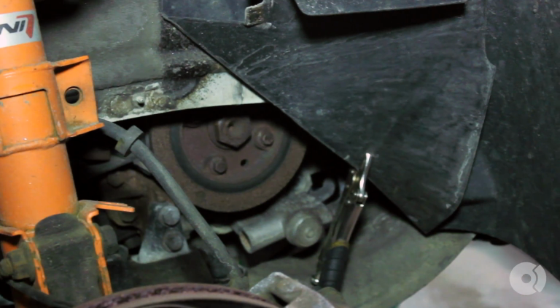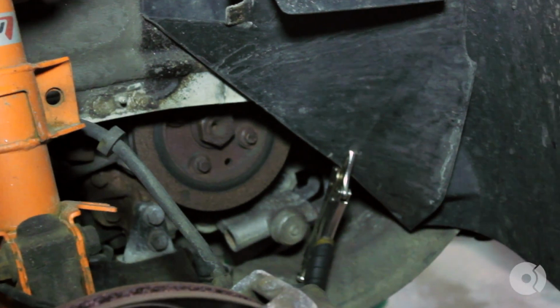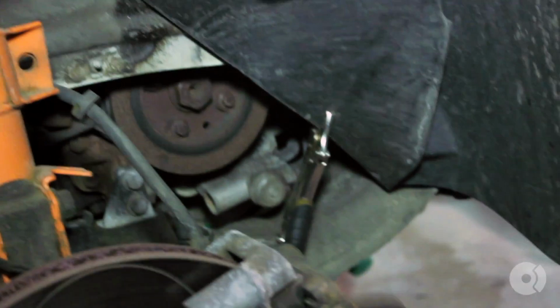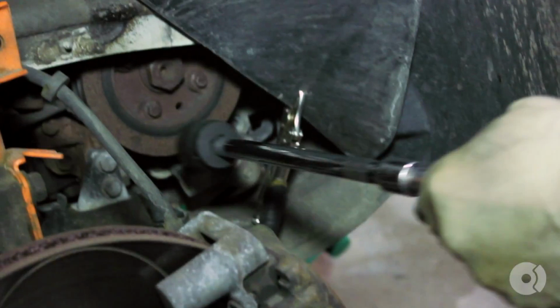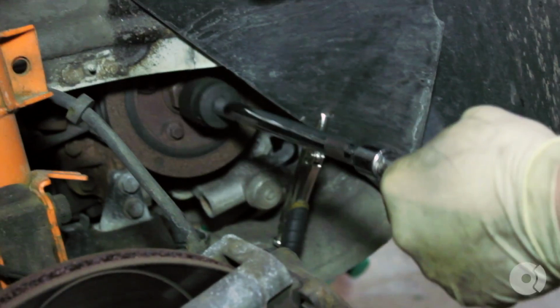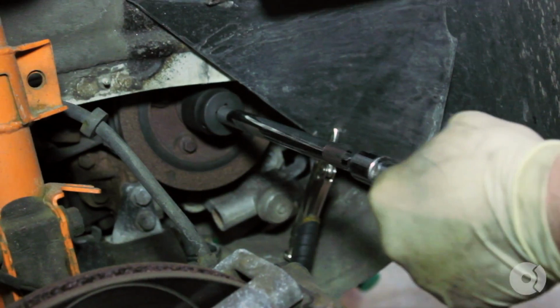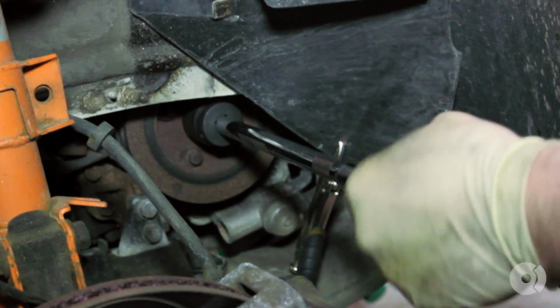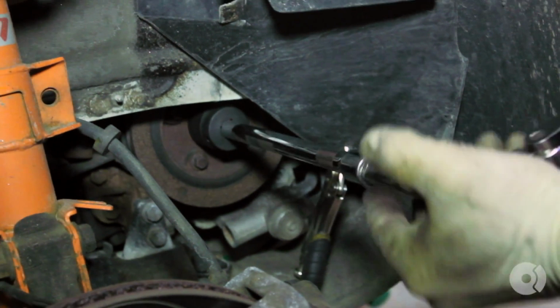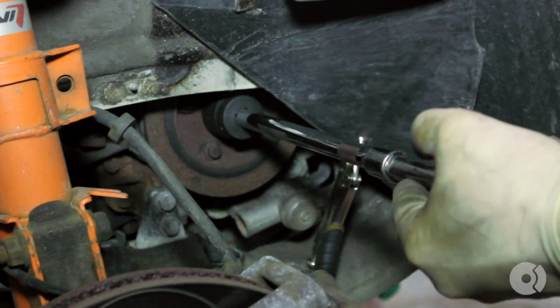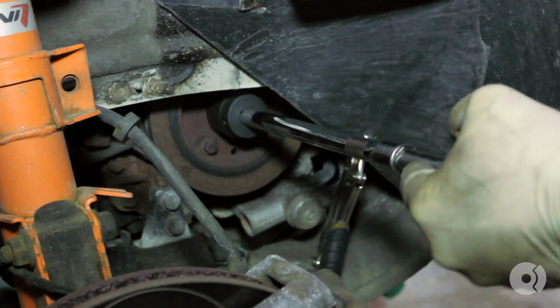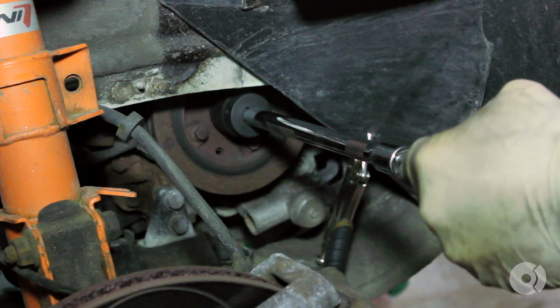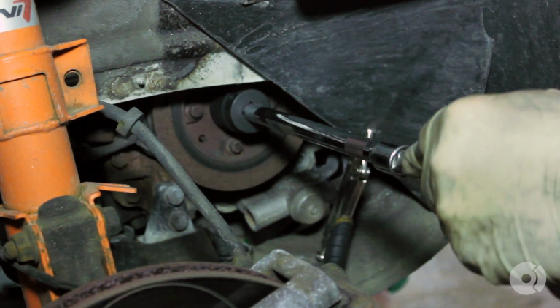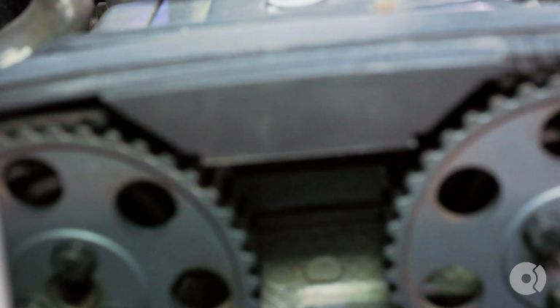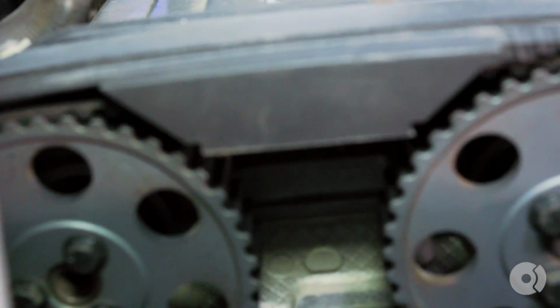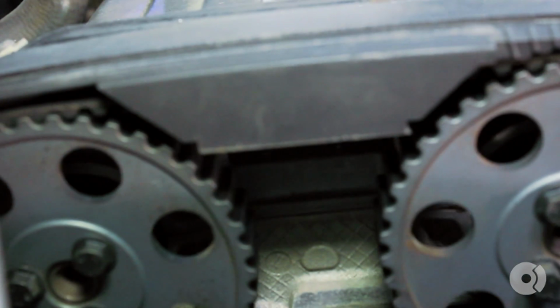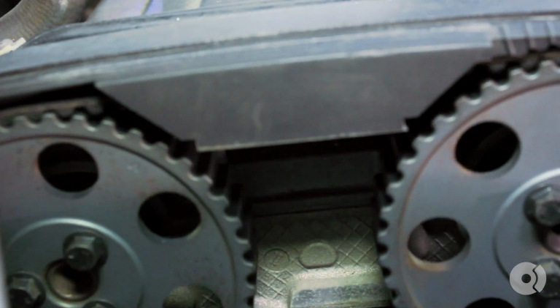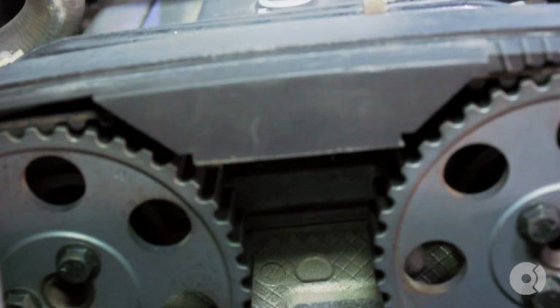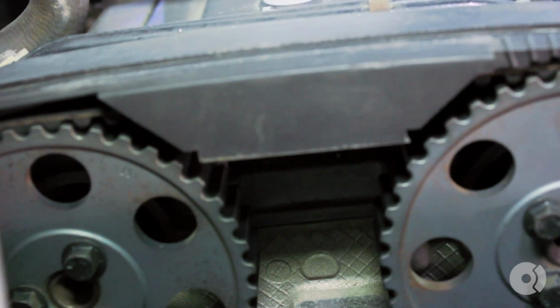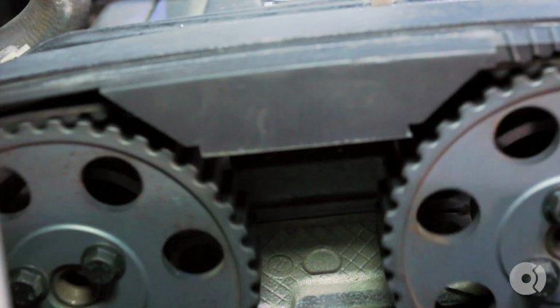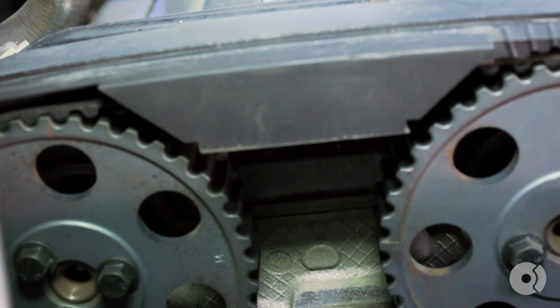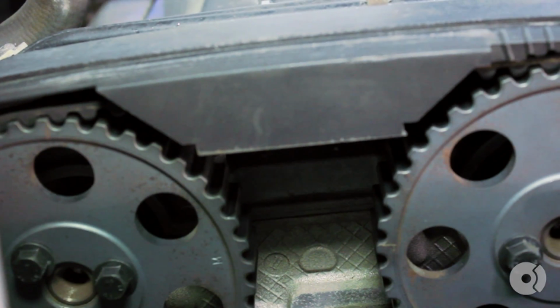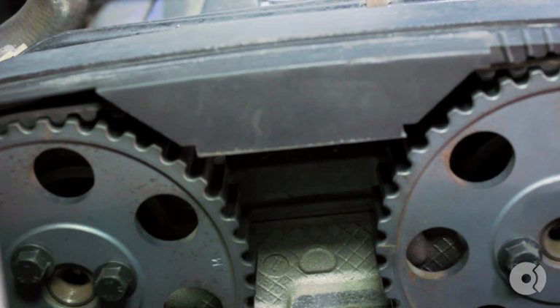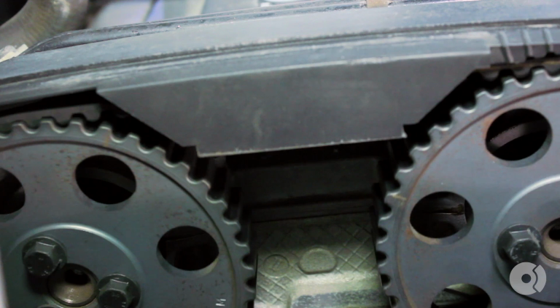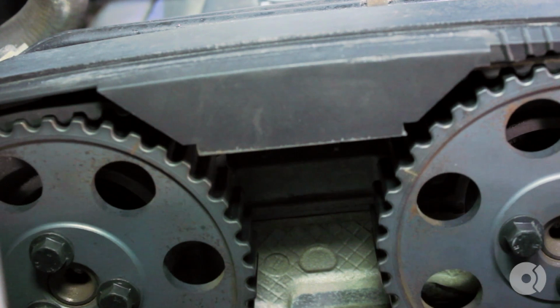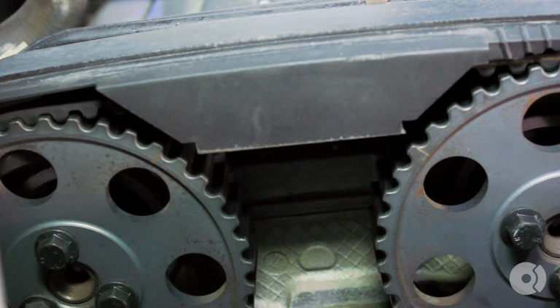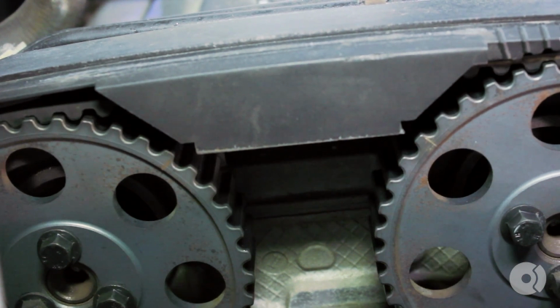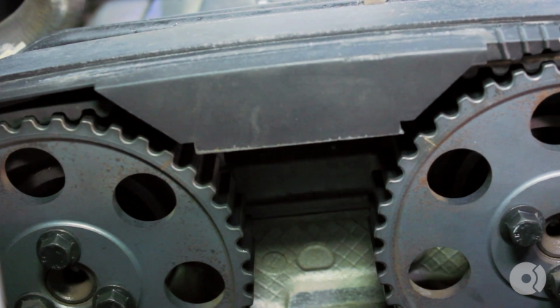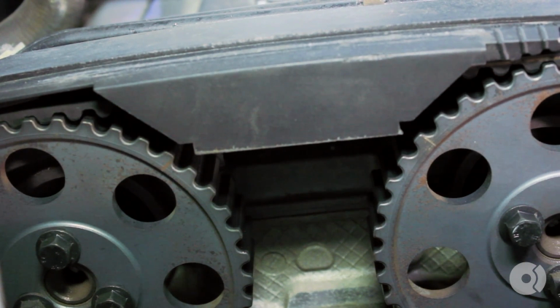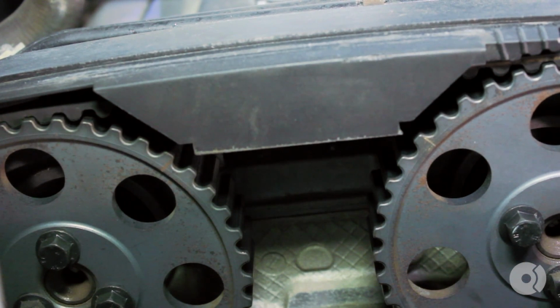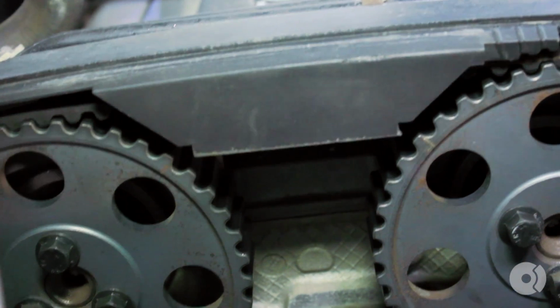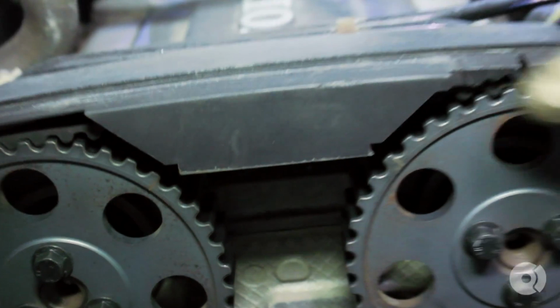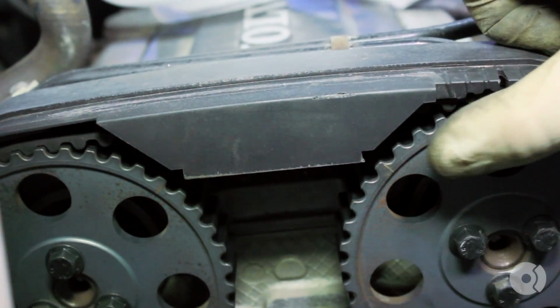With a 30-millimeter socket, you want to turn the motor over until the timing marks line up with the notches on the timing belt cover, as you can see here.